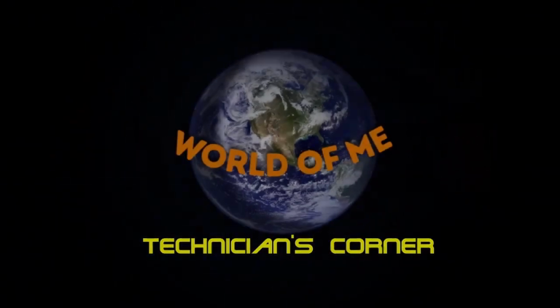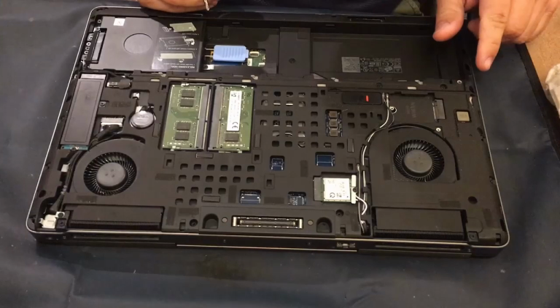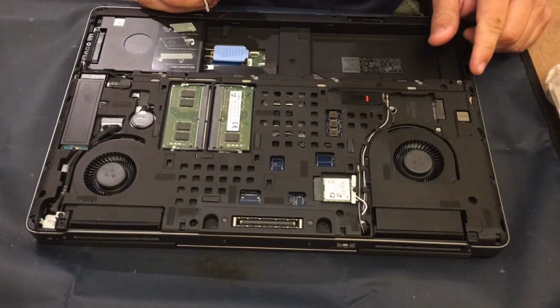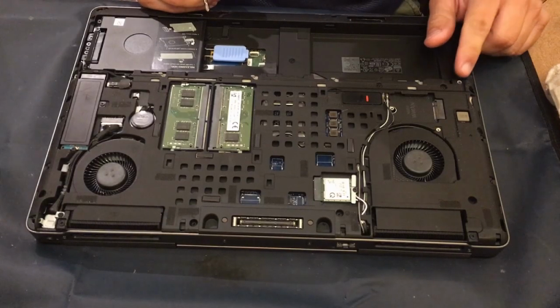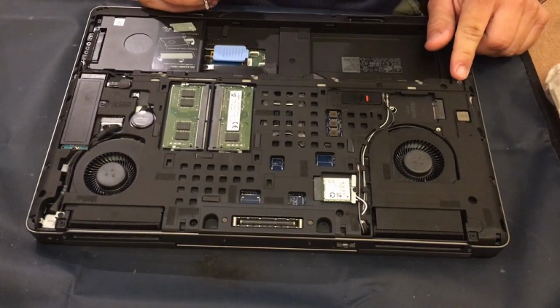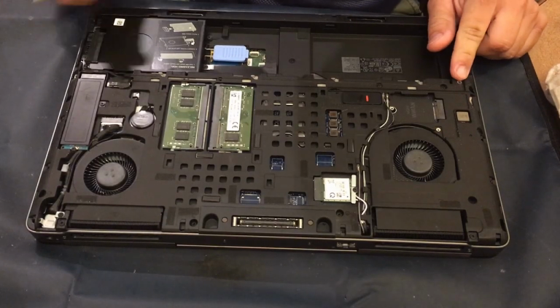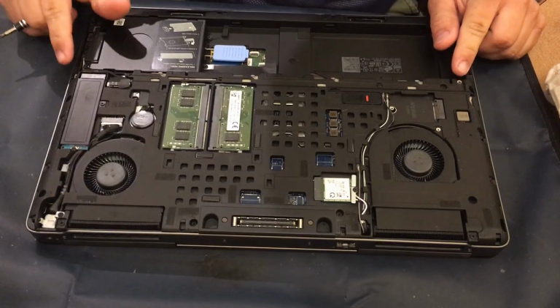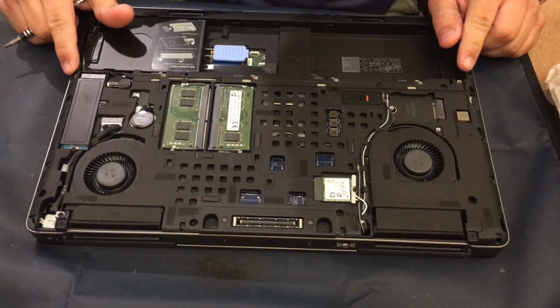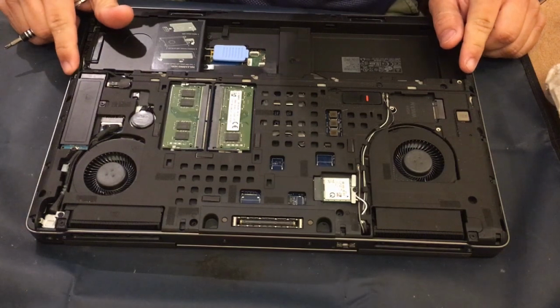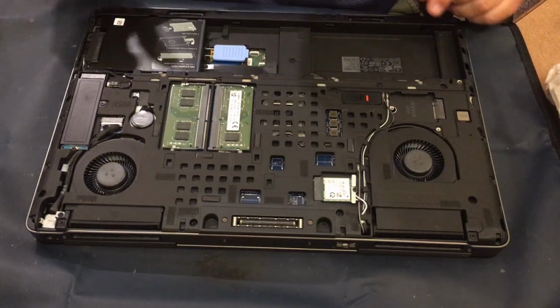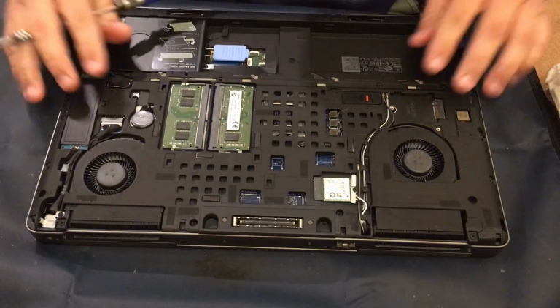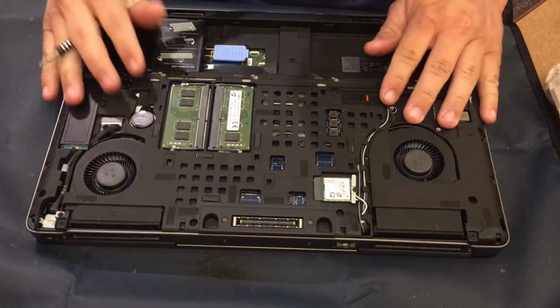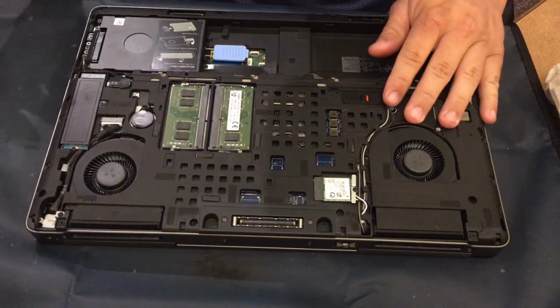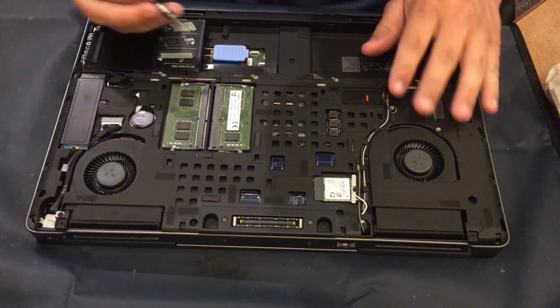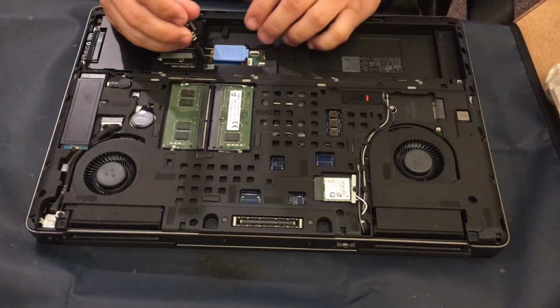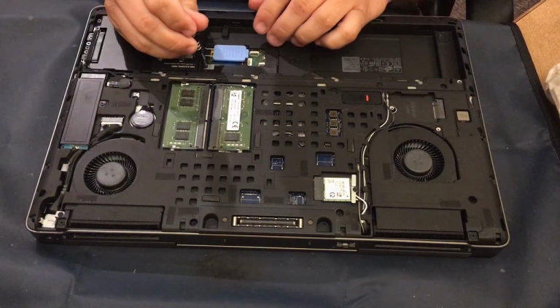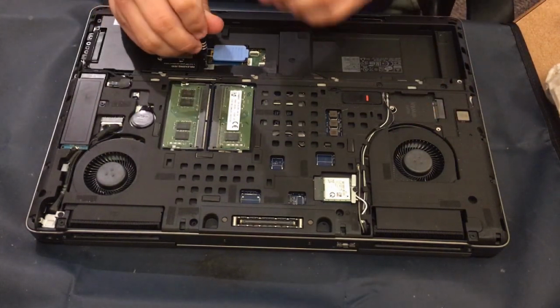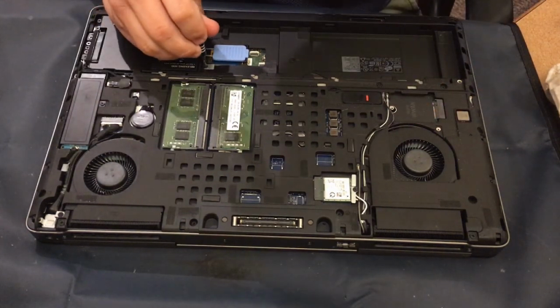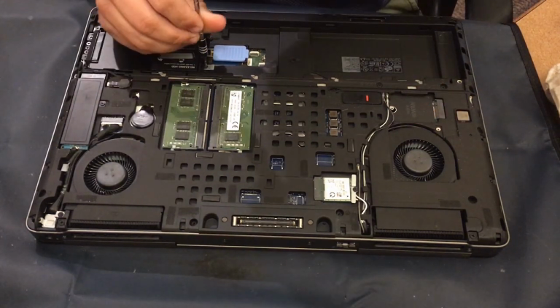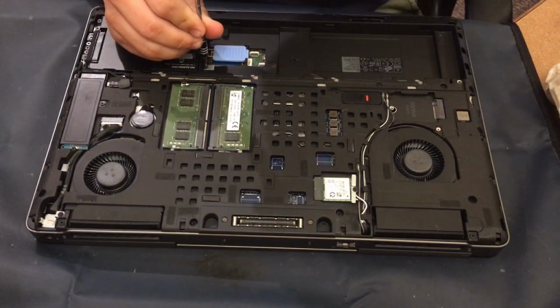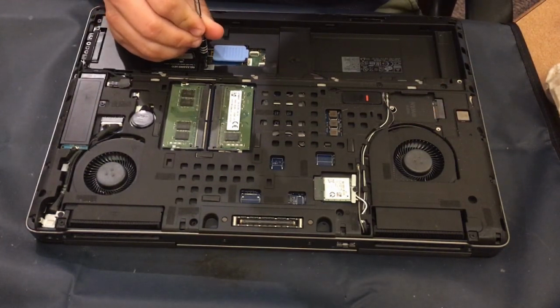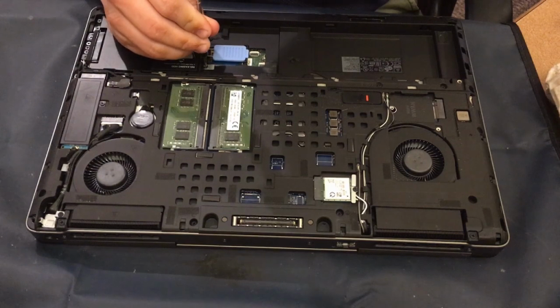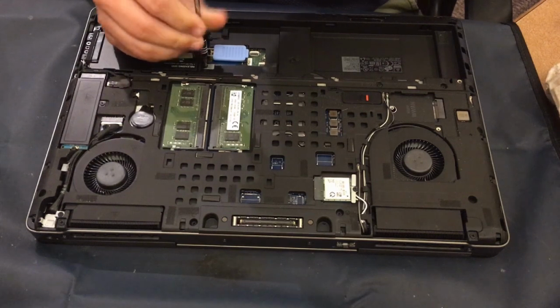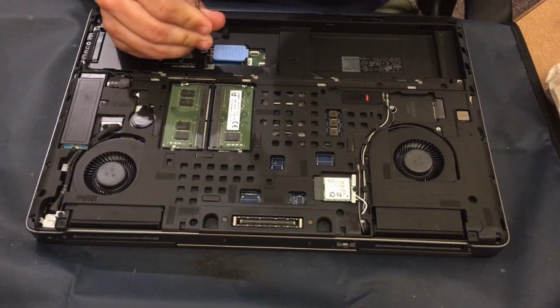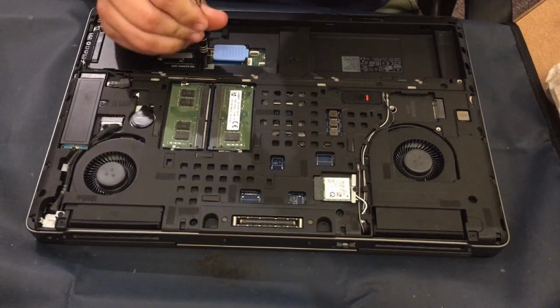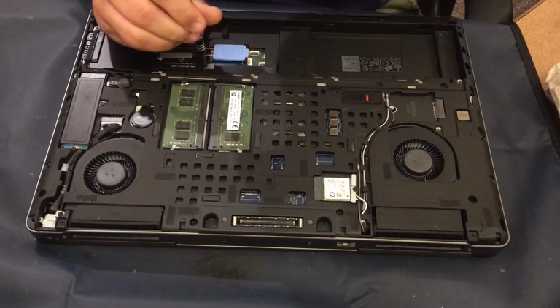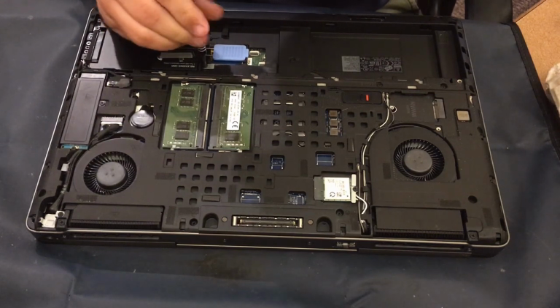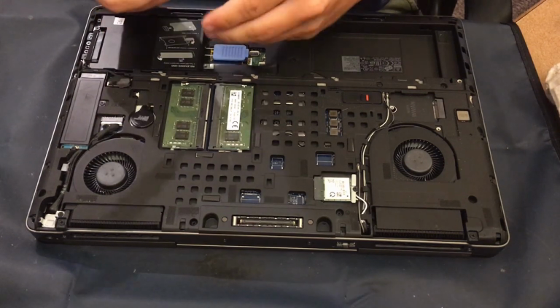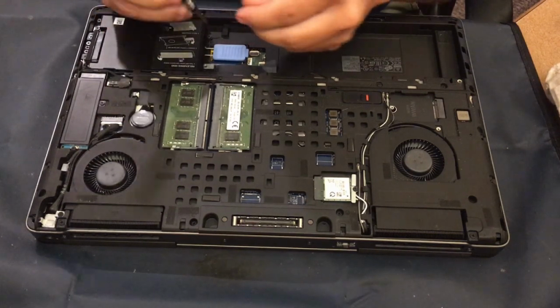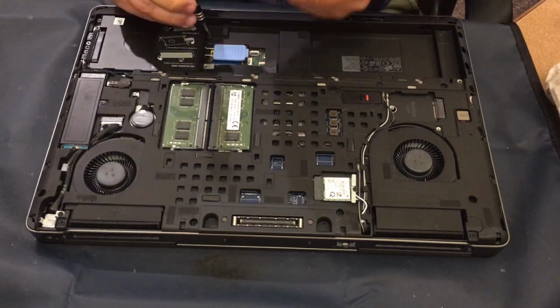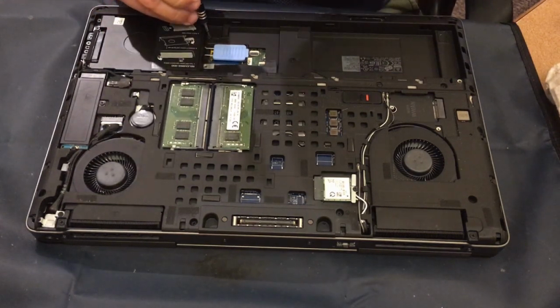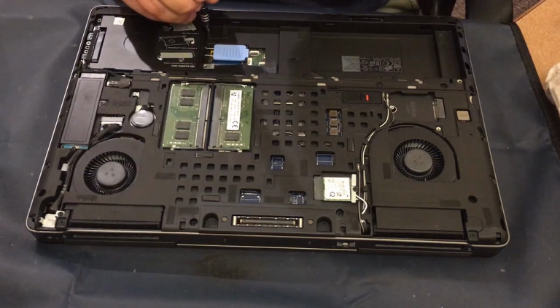Hello everybody, welcome back to the world of me. My name is Cougar, and this of course is the Technician's Corner. We're working on a Precision 7520 here, which is a little bit of an older model.